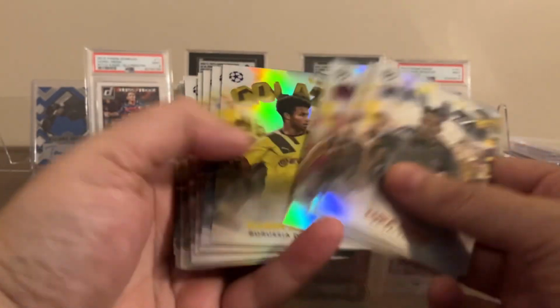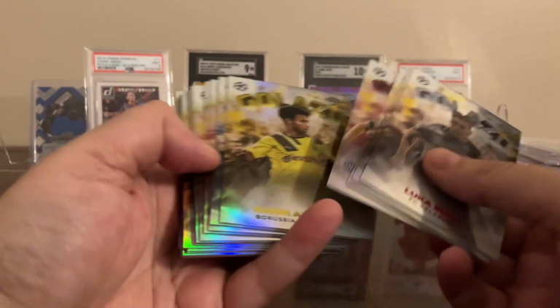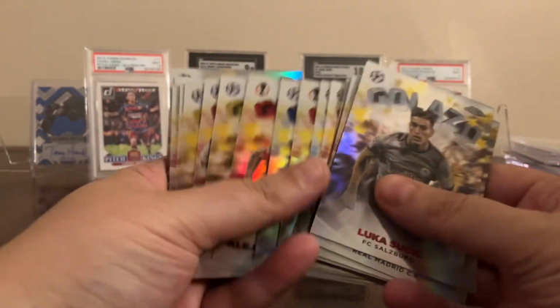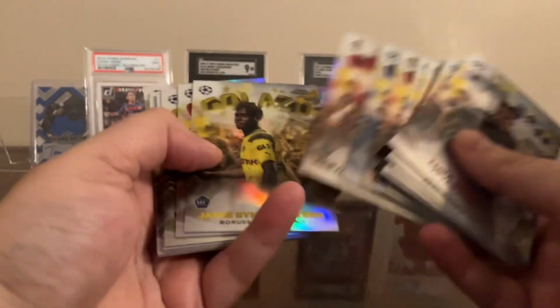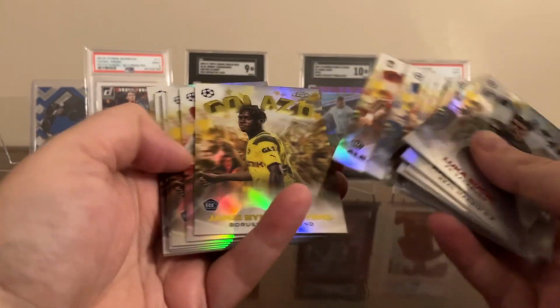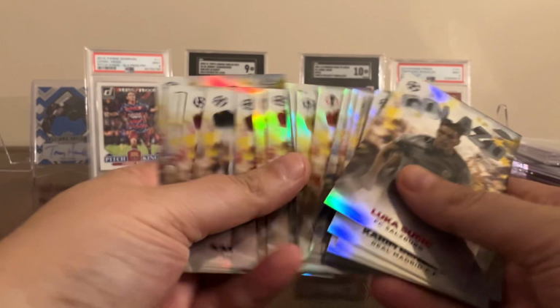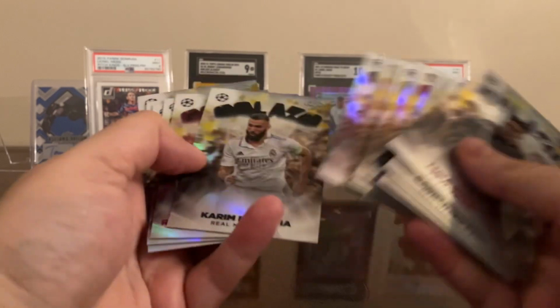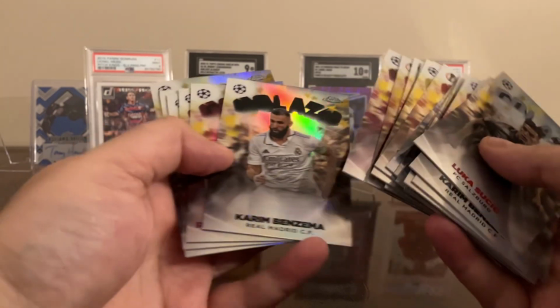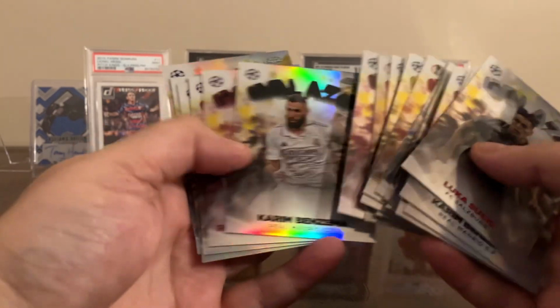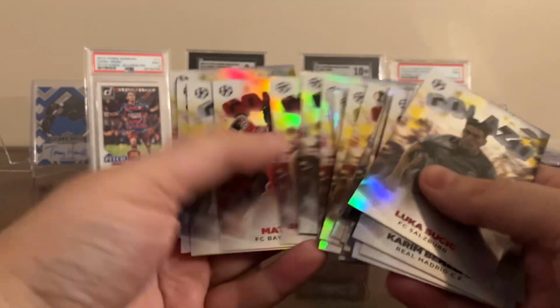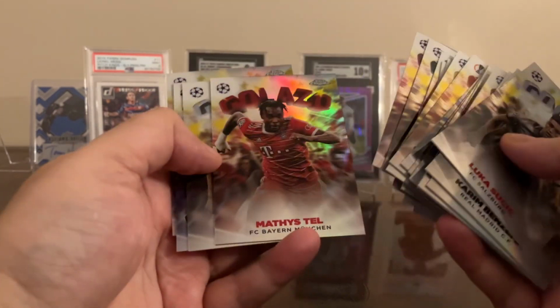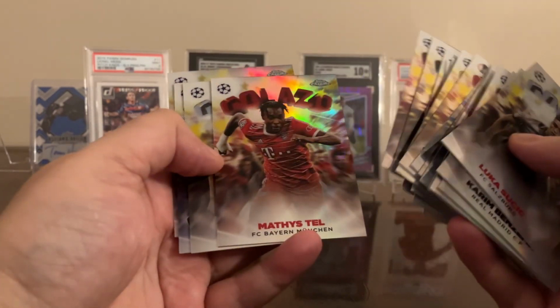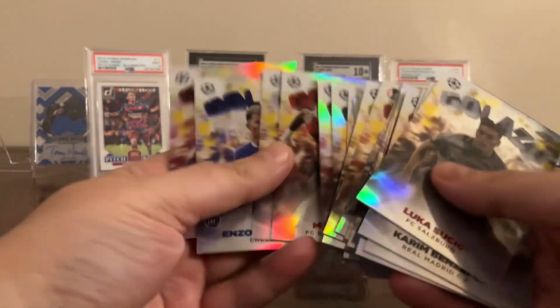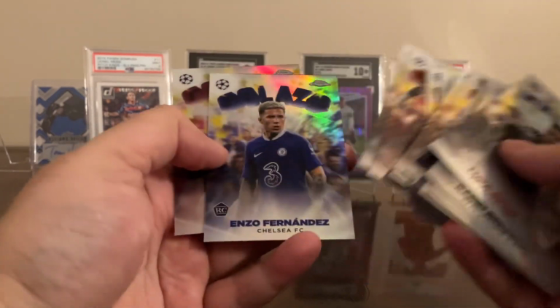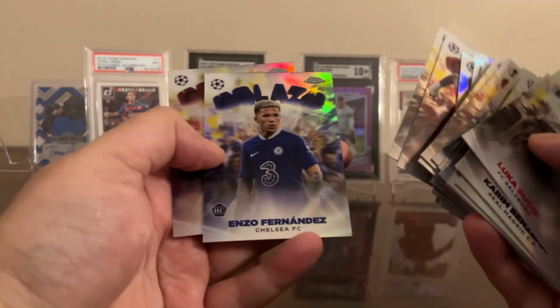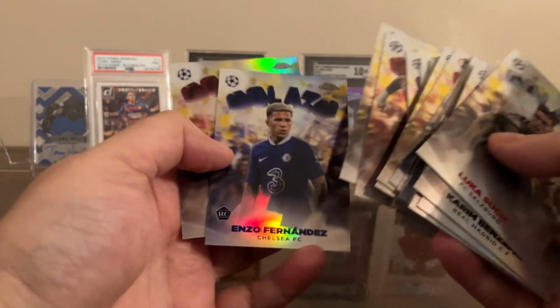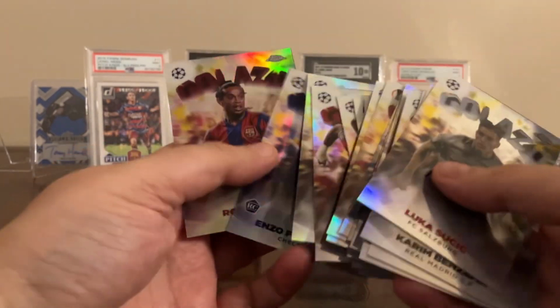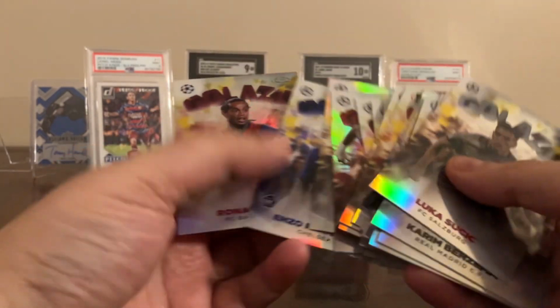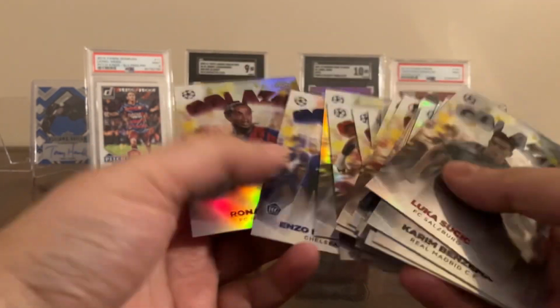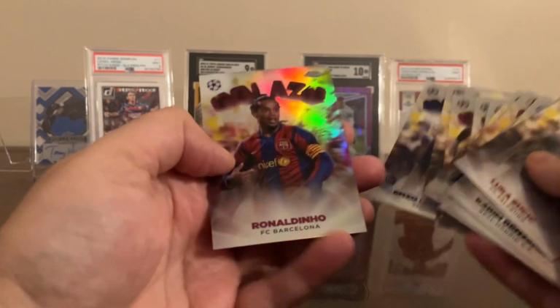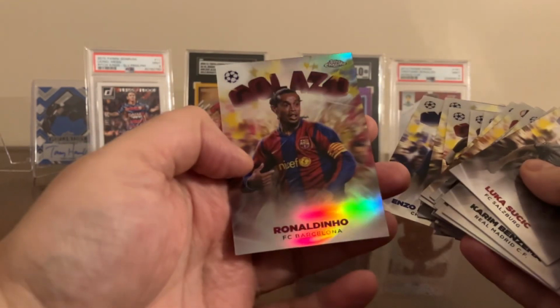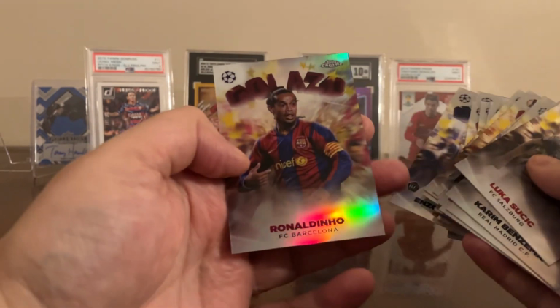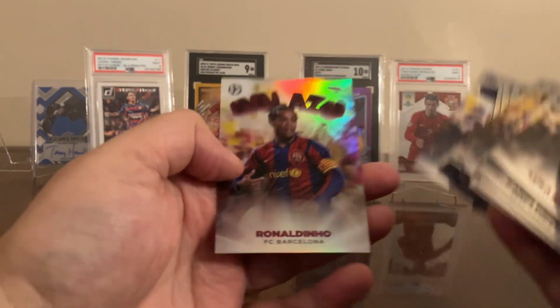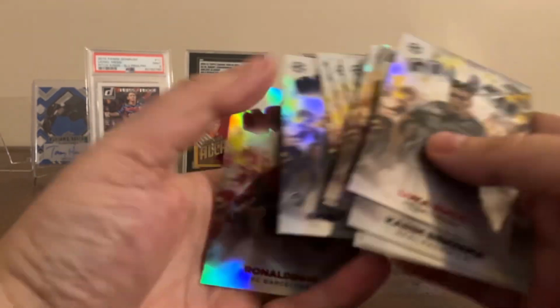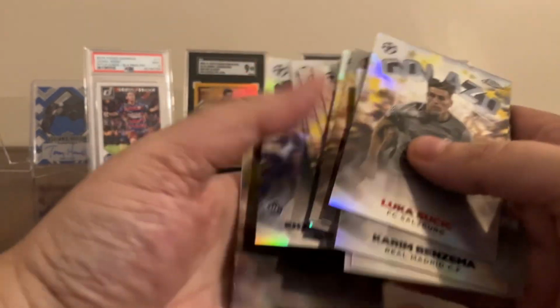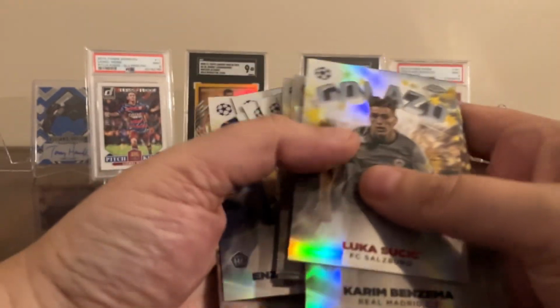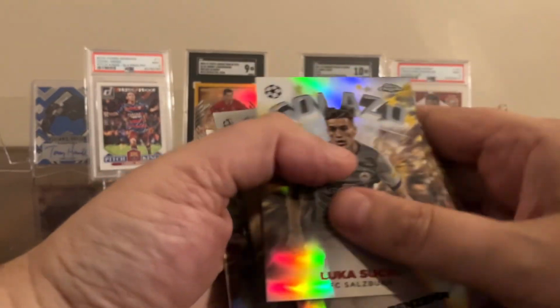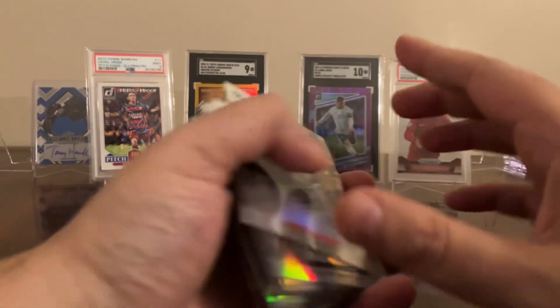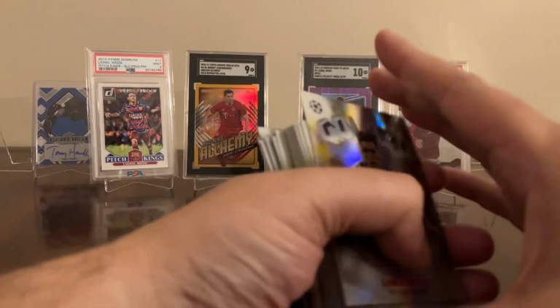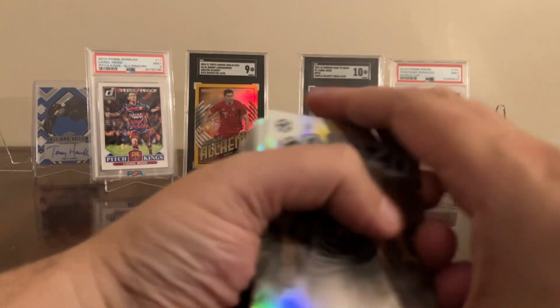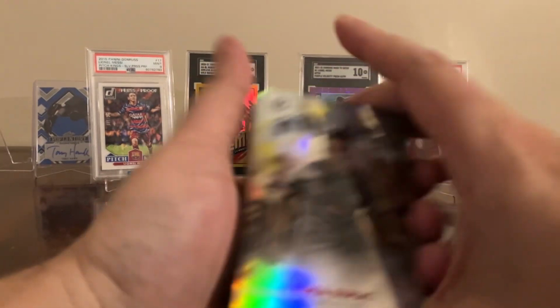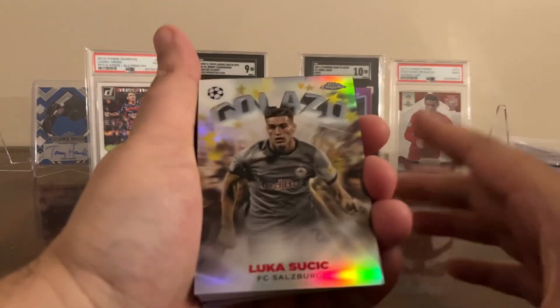Galazzo is also pretty plentiful. I definitely like the way they look — they're great looking cards. Enzo, Ronaldinho — very cool, but again super common. I think some of the parallels of this stuff could be pretty cool and might have some staying power.